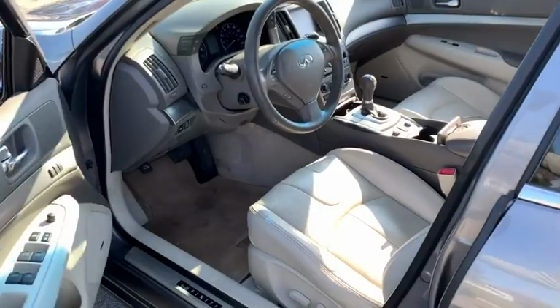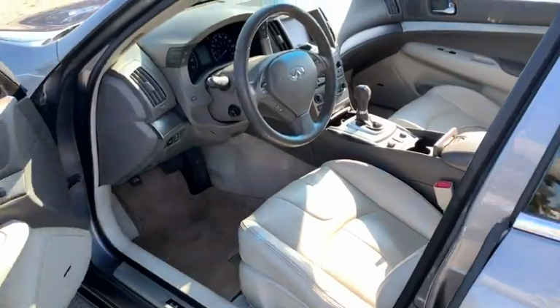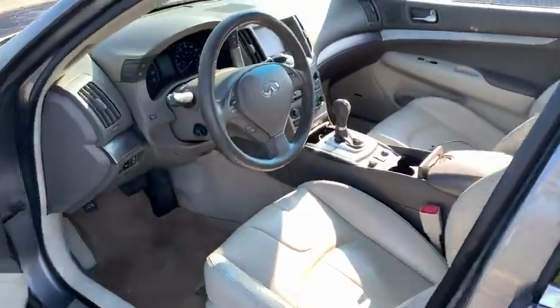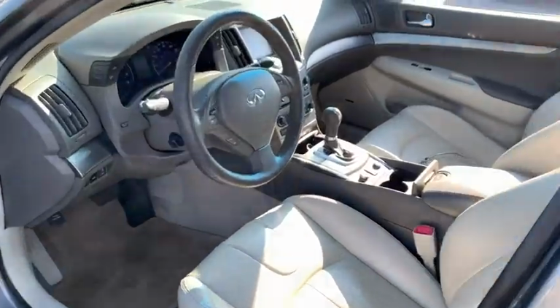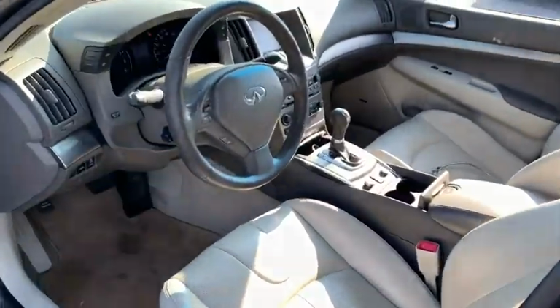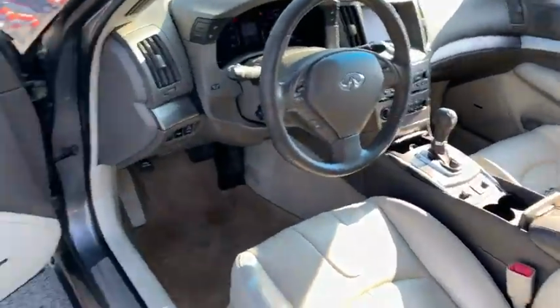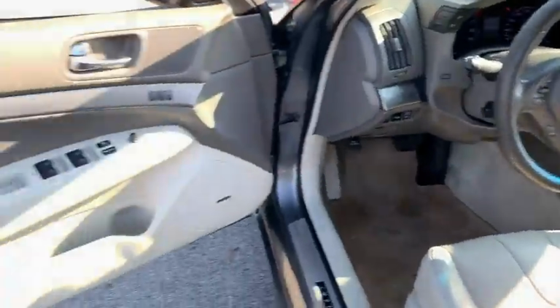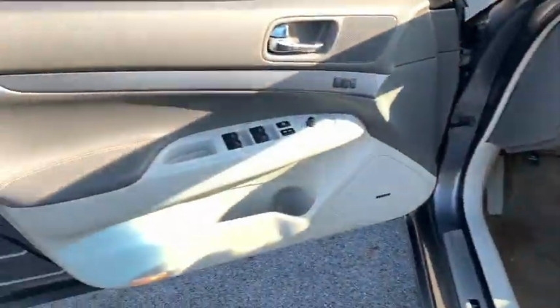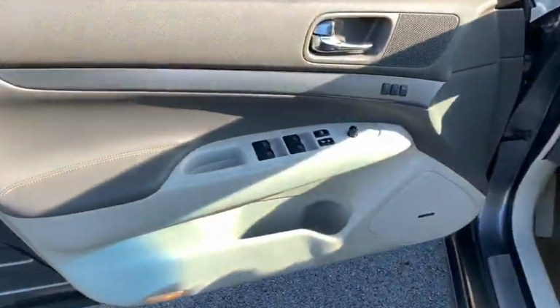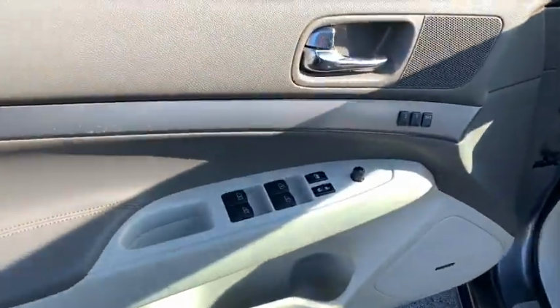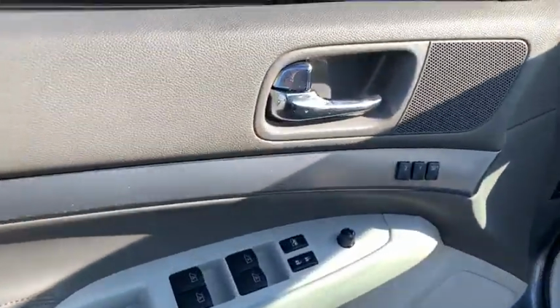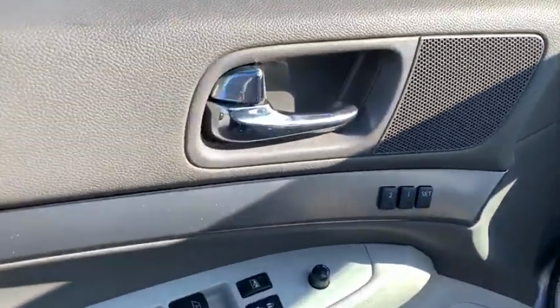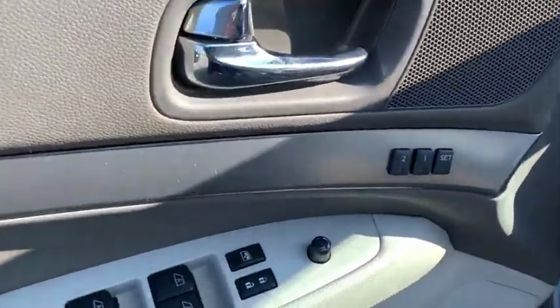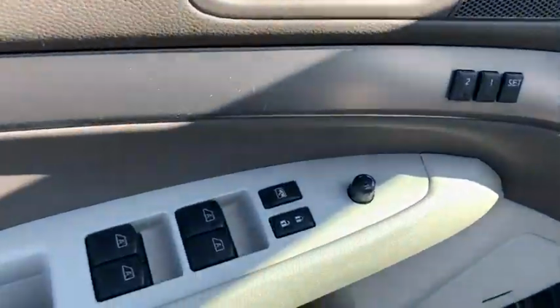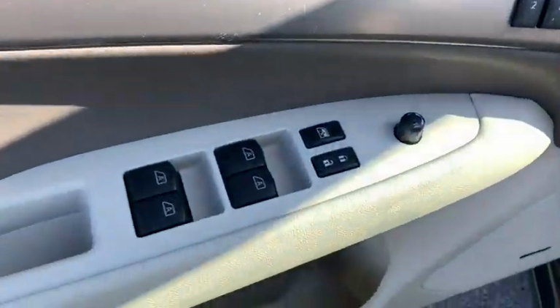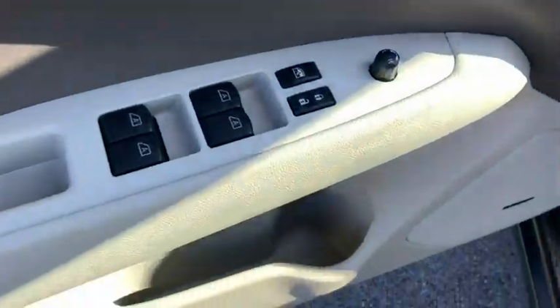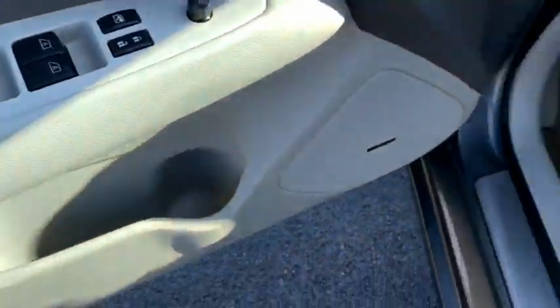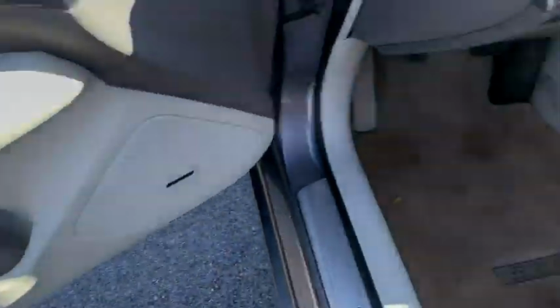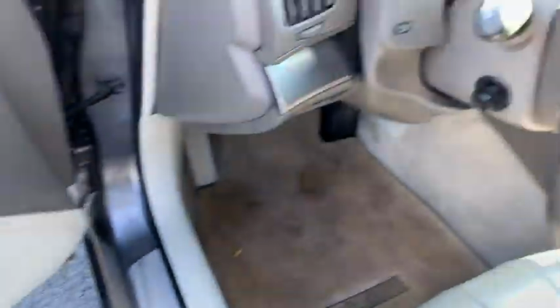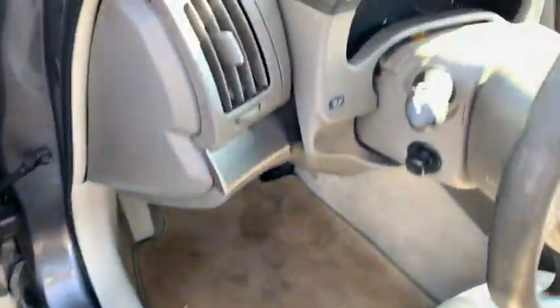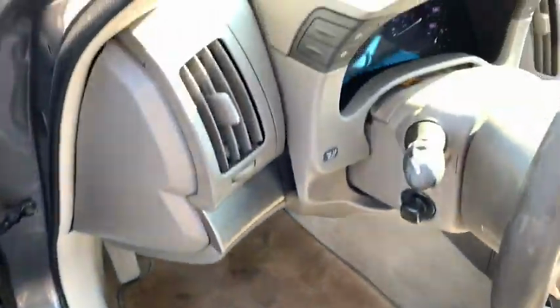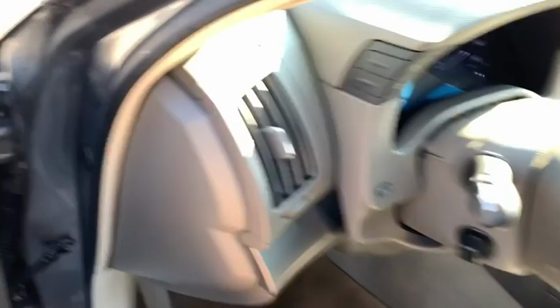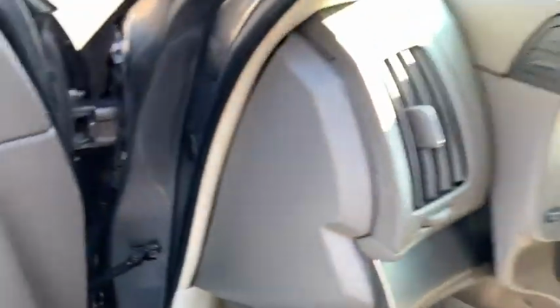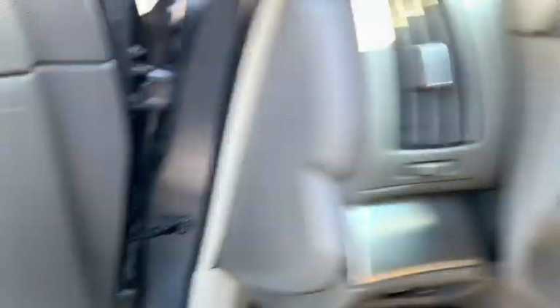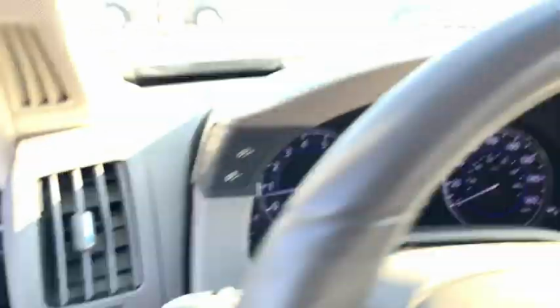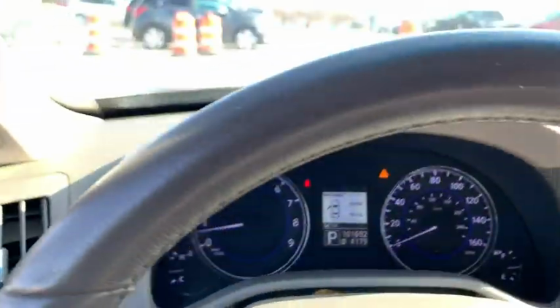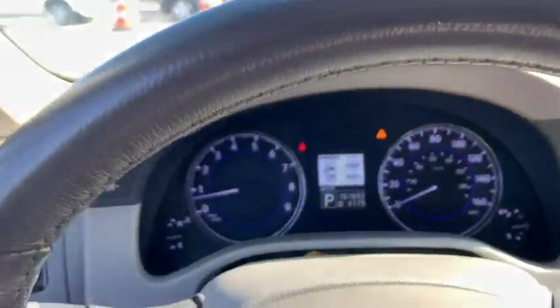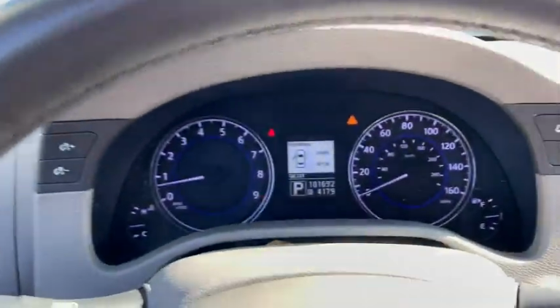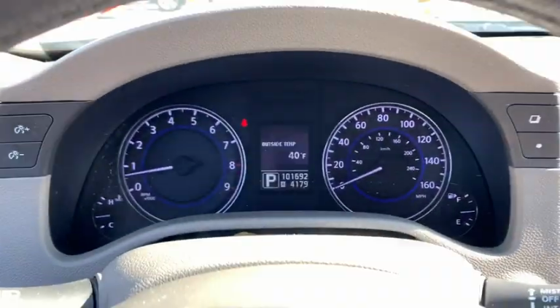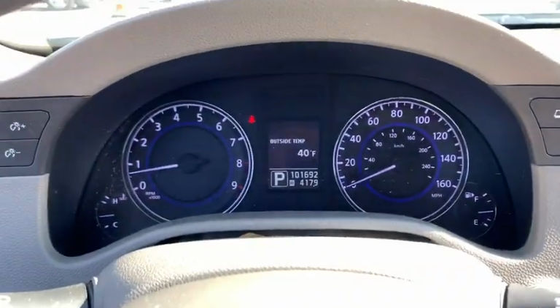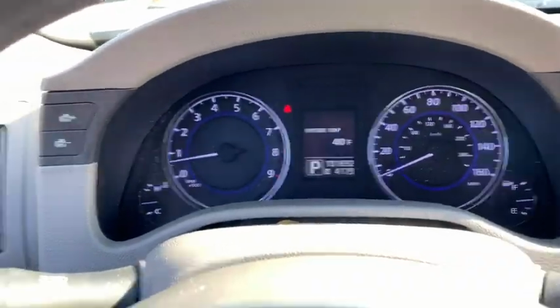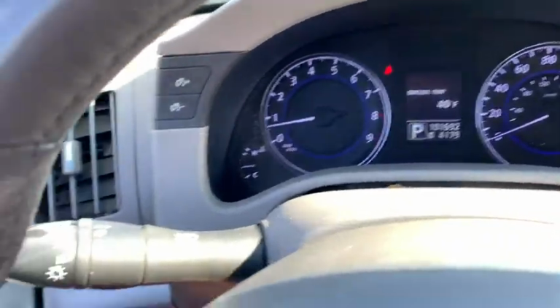The car is blistering quick, yet returns 21 mpg overall. This vehicle has less than 105,000 miles.